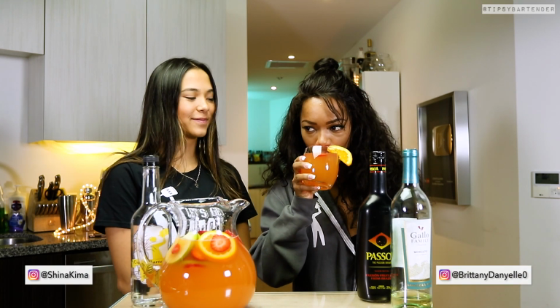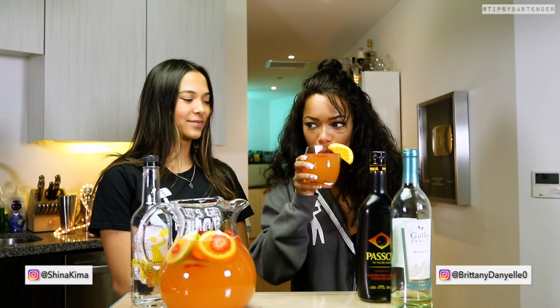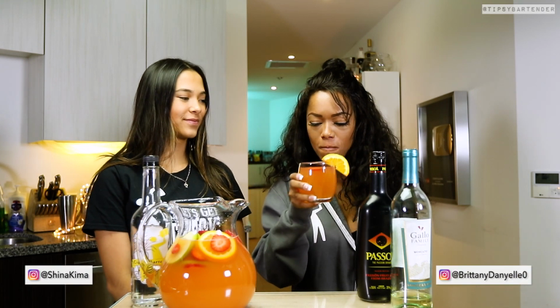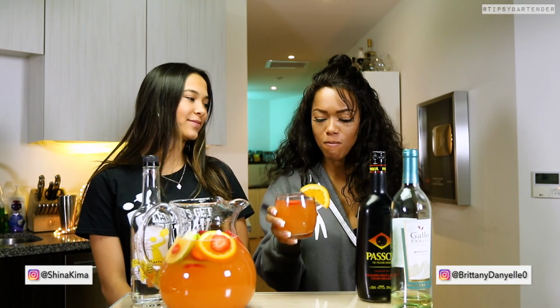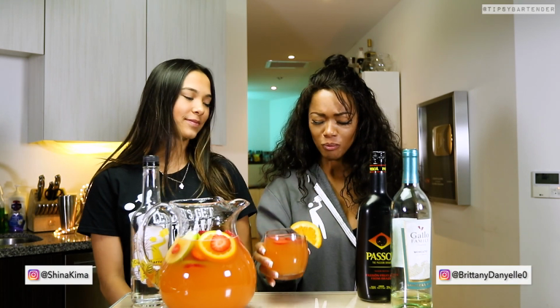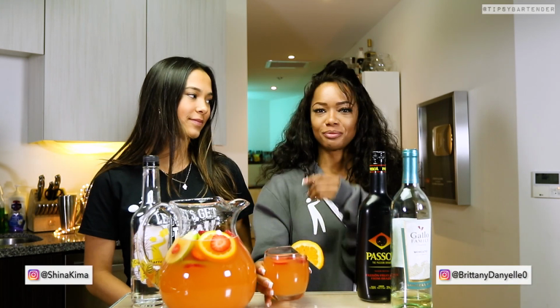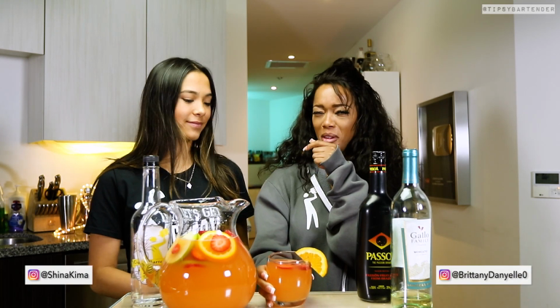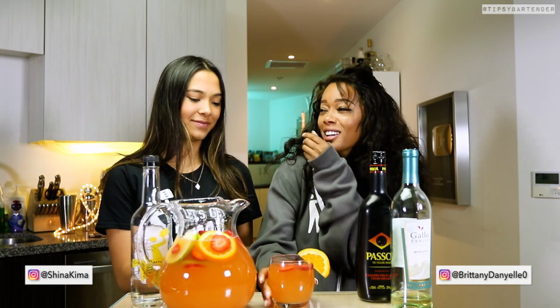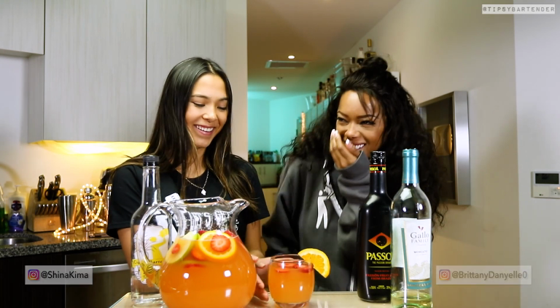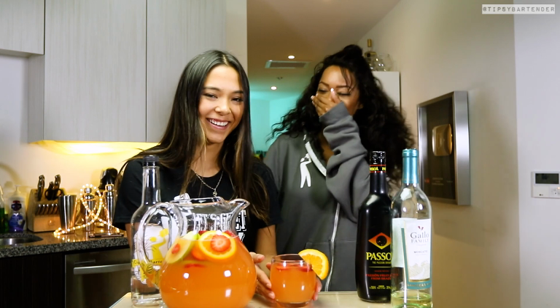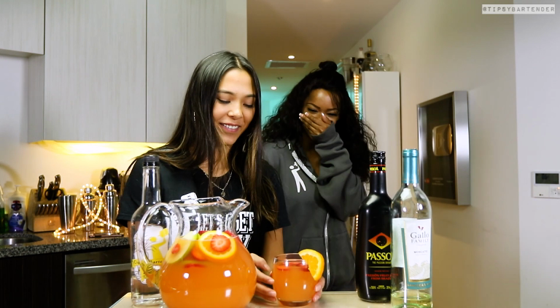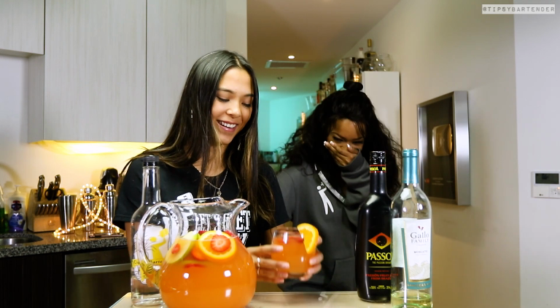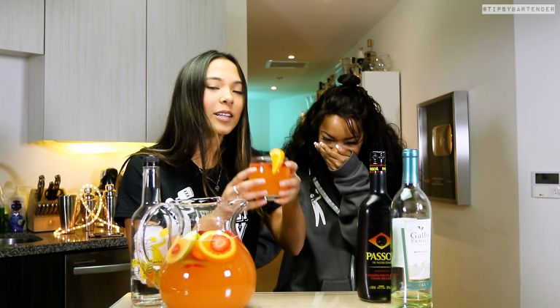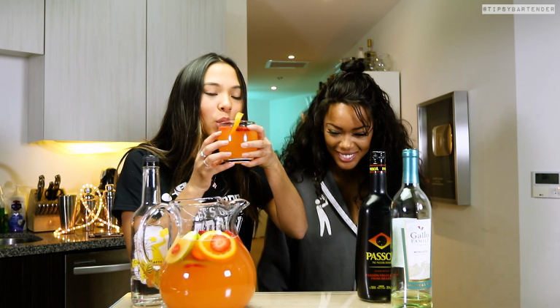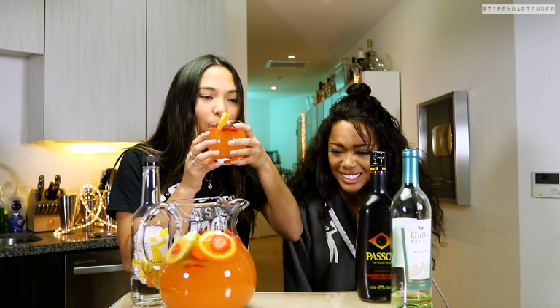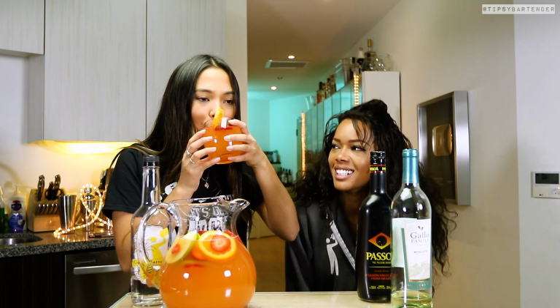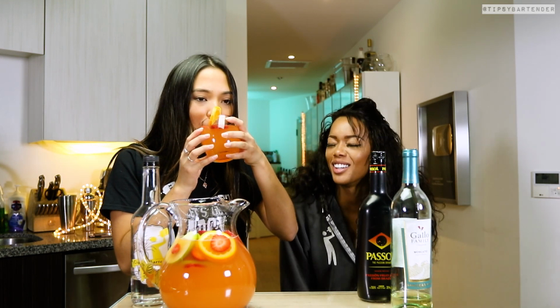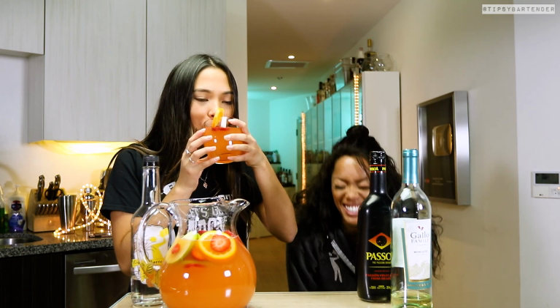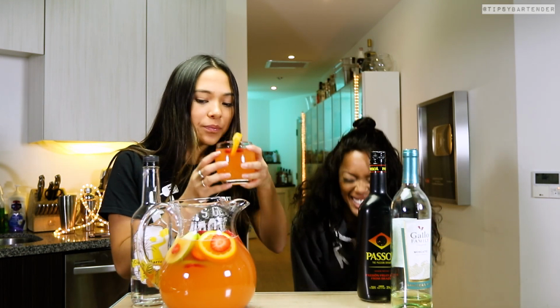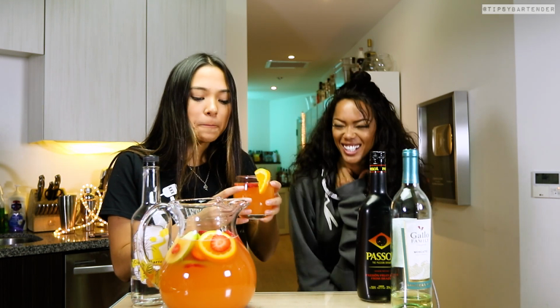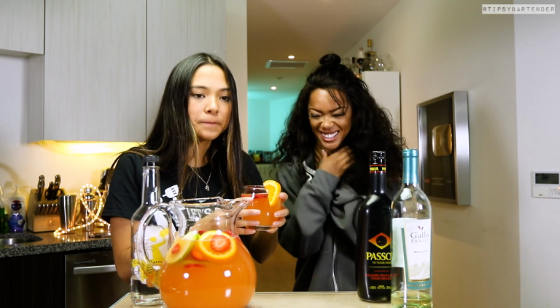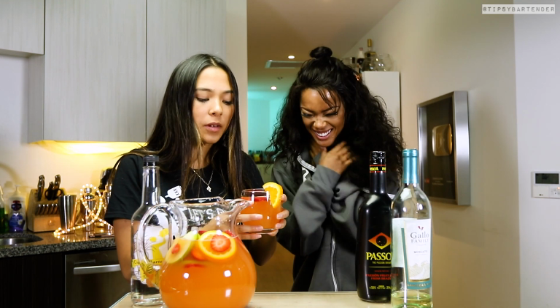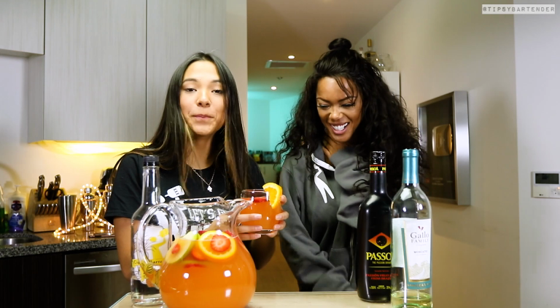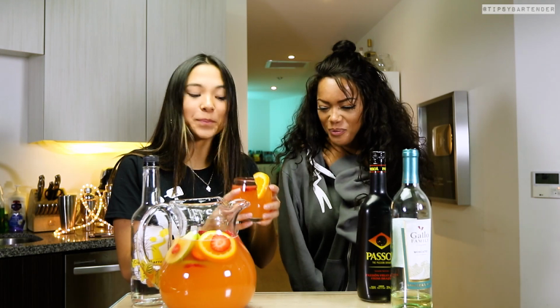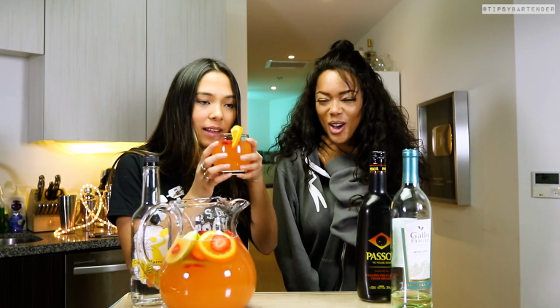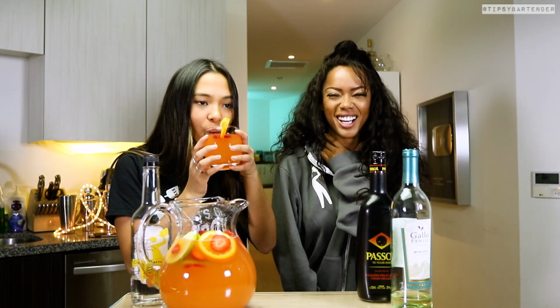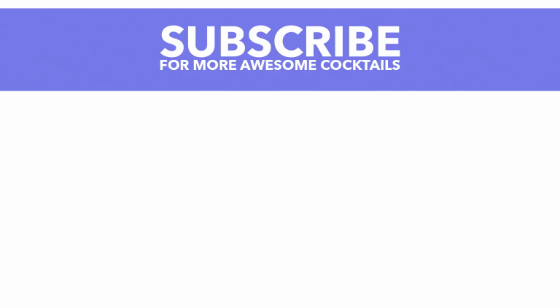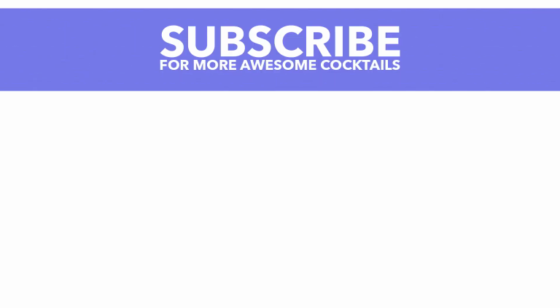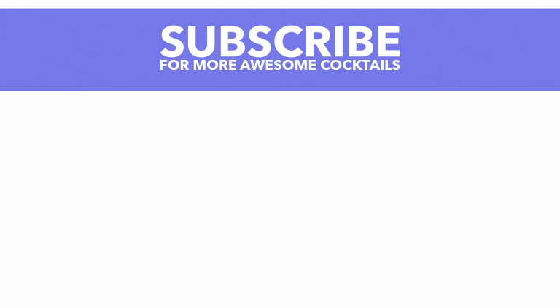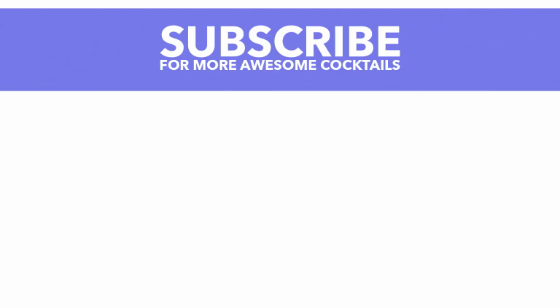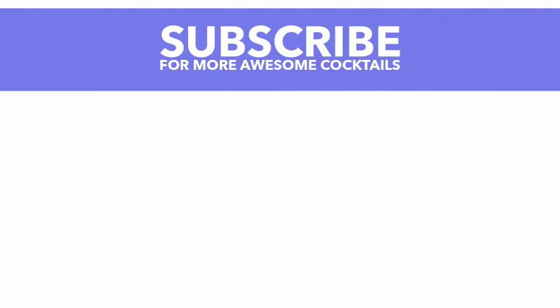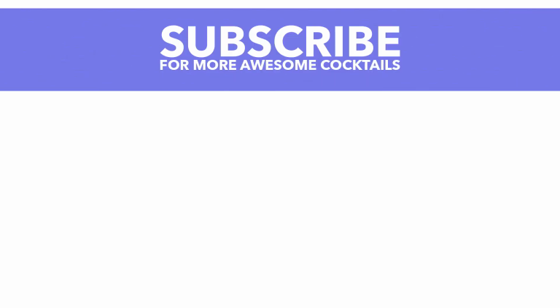So that's Brittany and Sheena tasting. Why is she acting like she's choking? It ain't that strong, woman — ain't that much liquor in there. Good to go. Stay tipsy. Definitely give this sangria a try. Like I said, you can modify it how you want. Later.